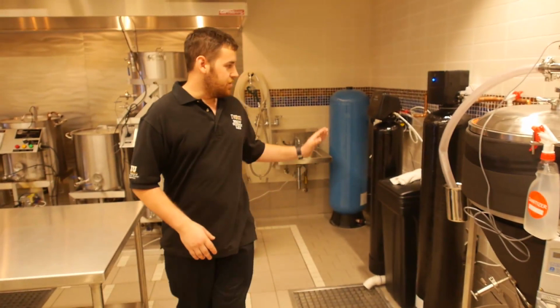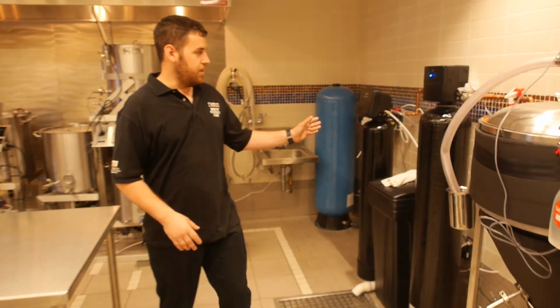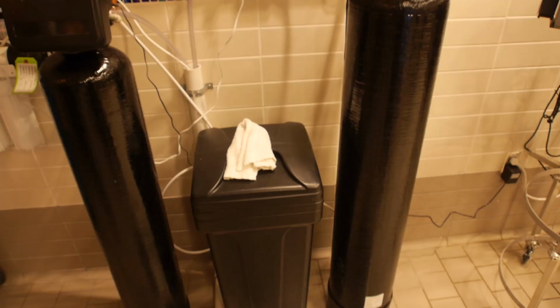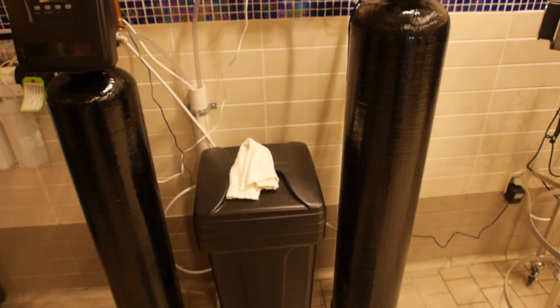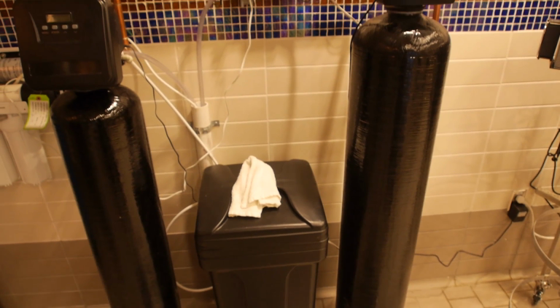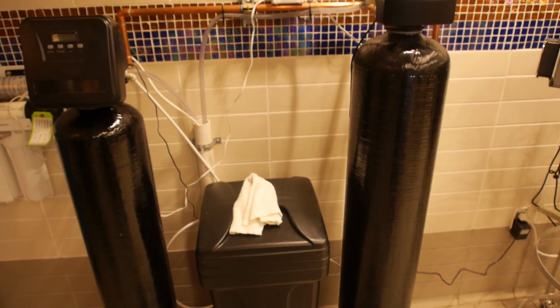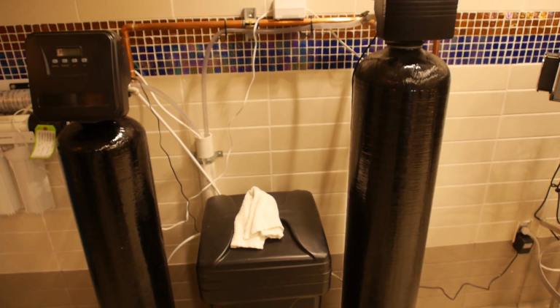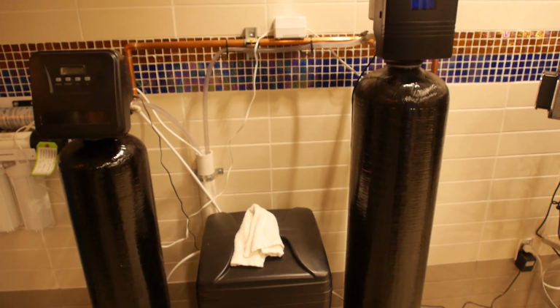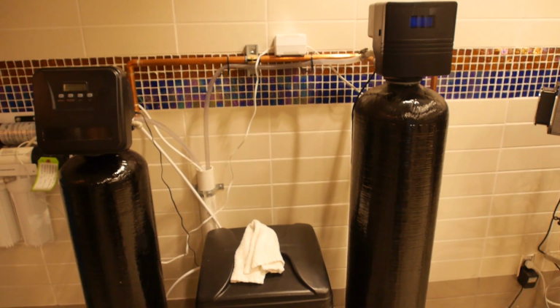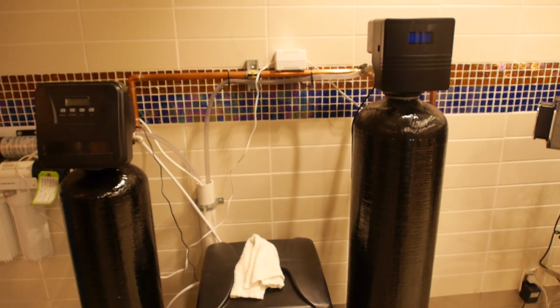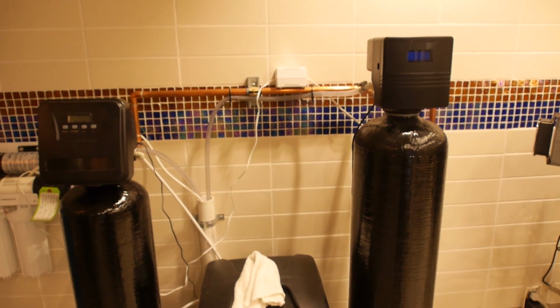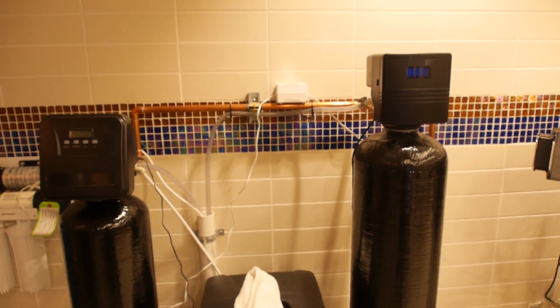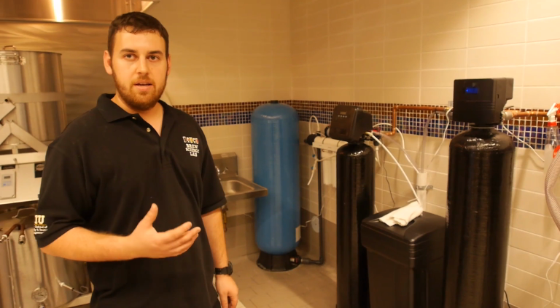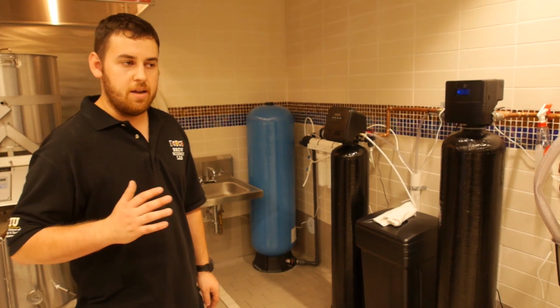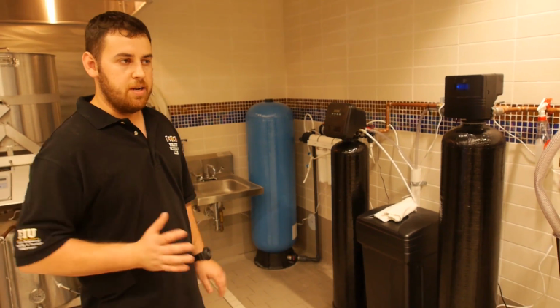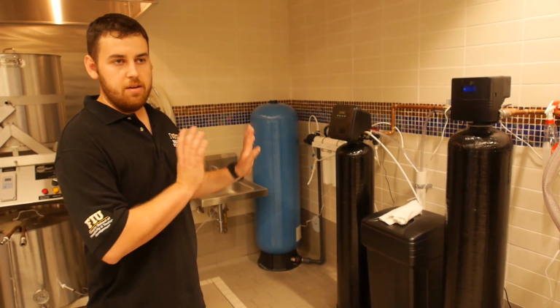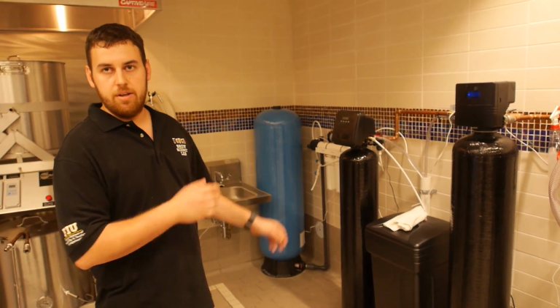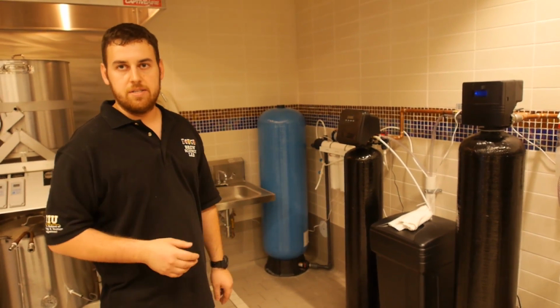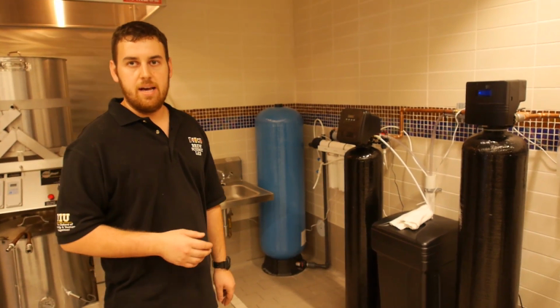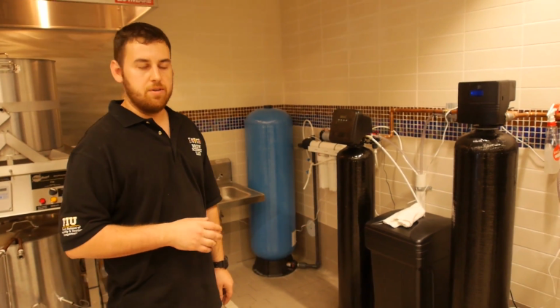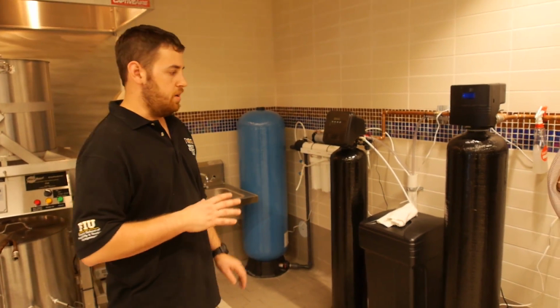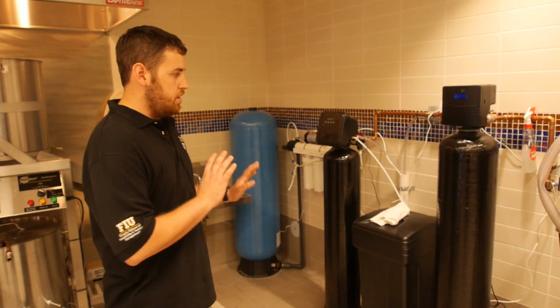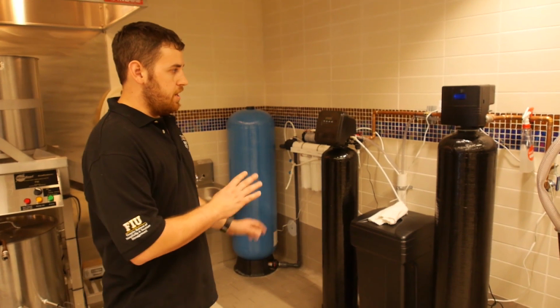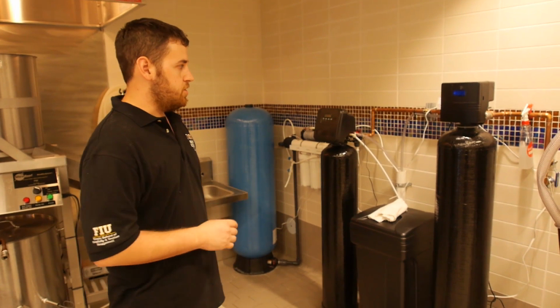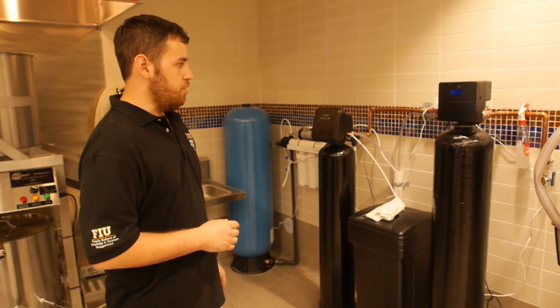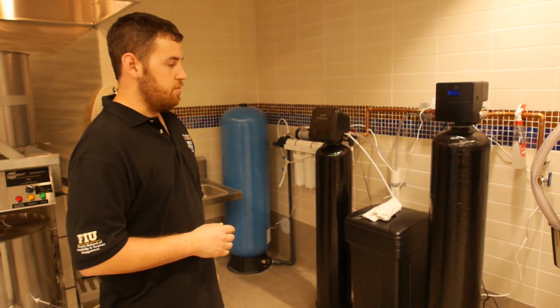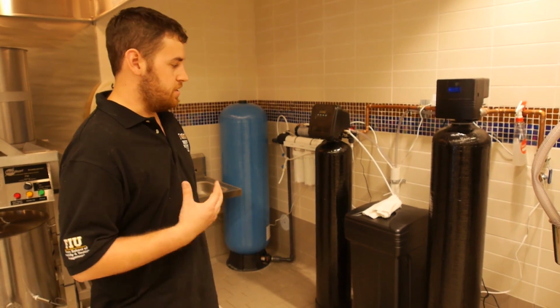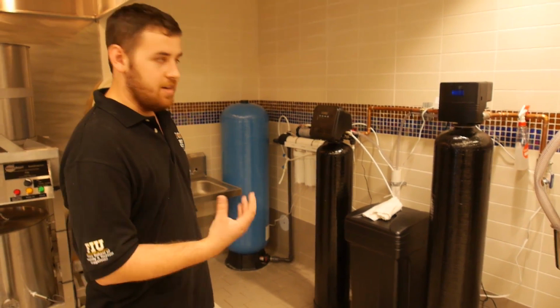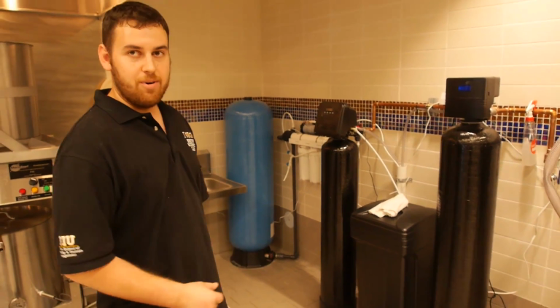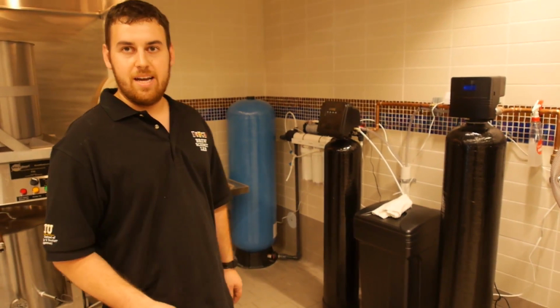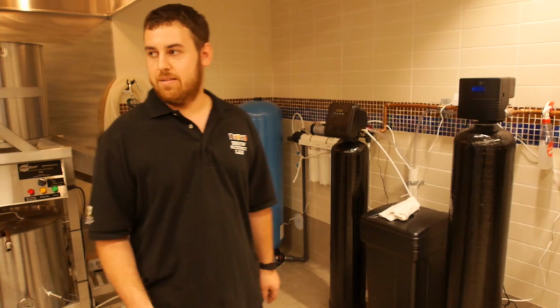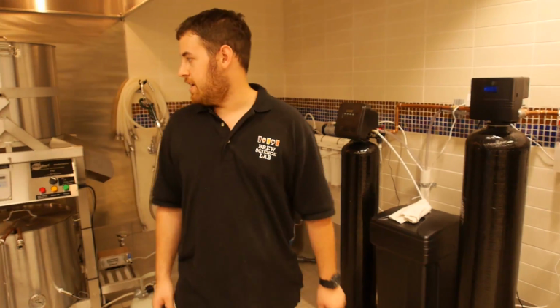Here we have a reverse osmosis system. Basically we can strip the water to whatever we'd like, and we need it for other things in the lab. So we're going to have fresh RO water, which is another great aspect of this lab.